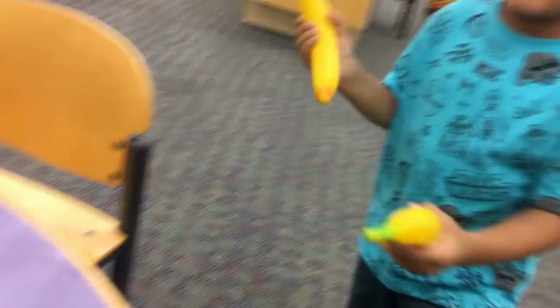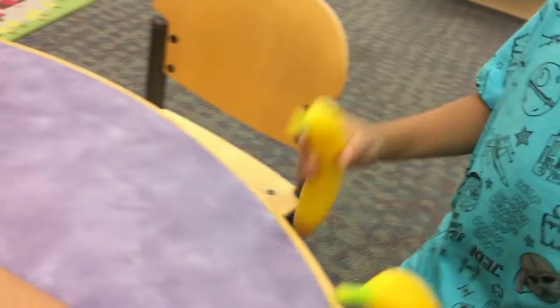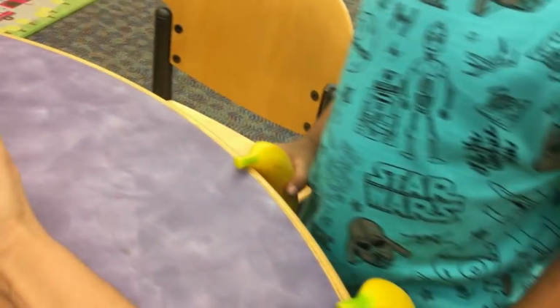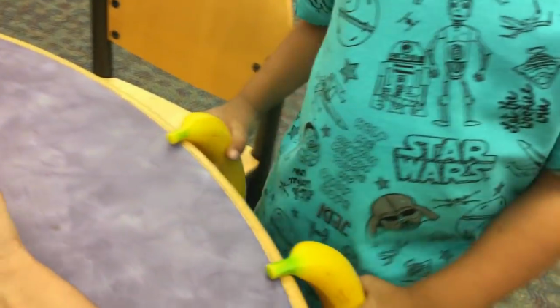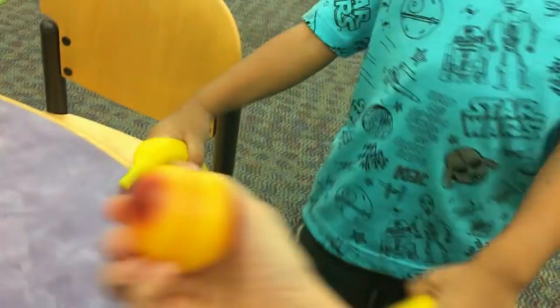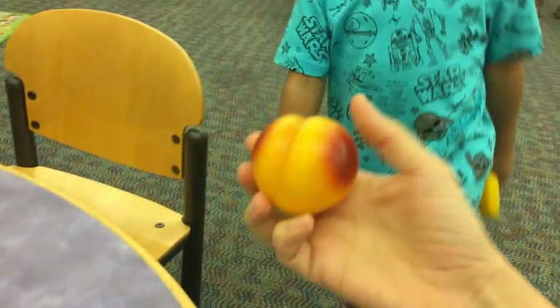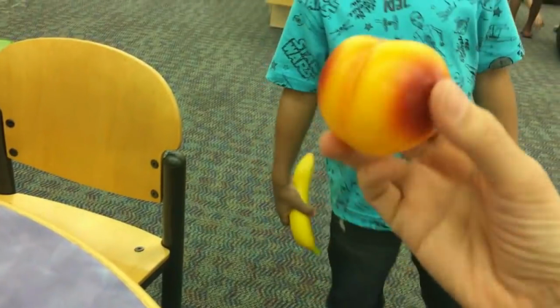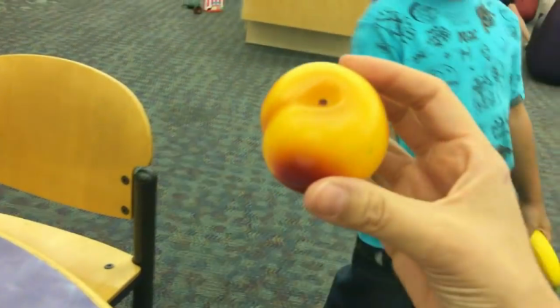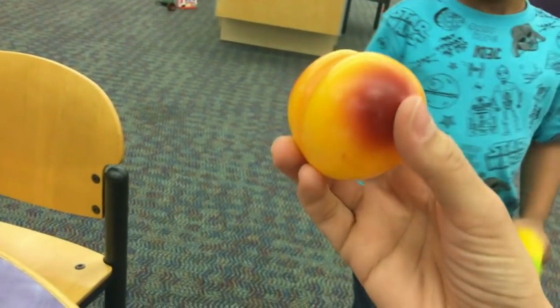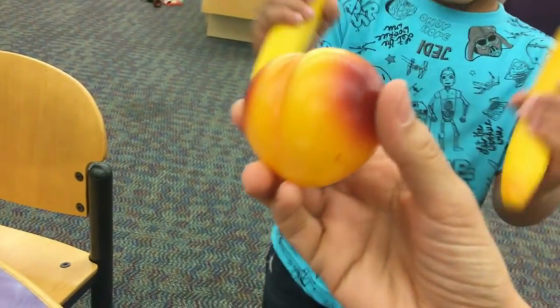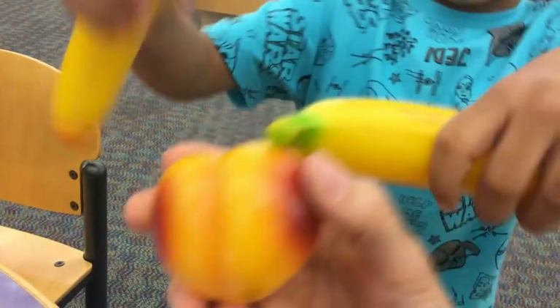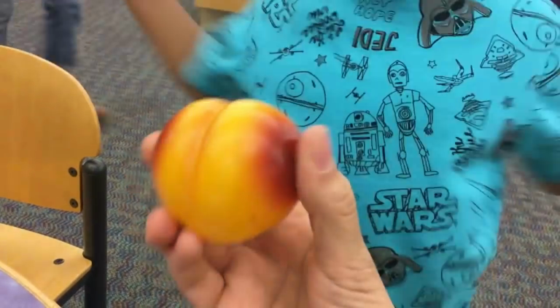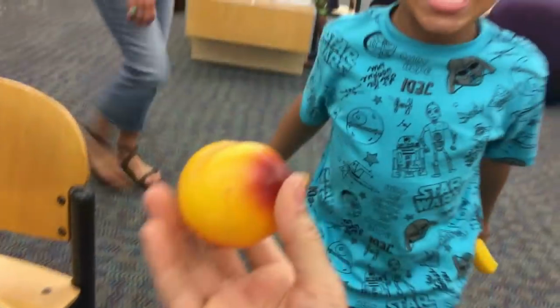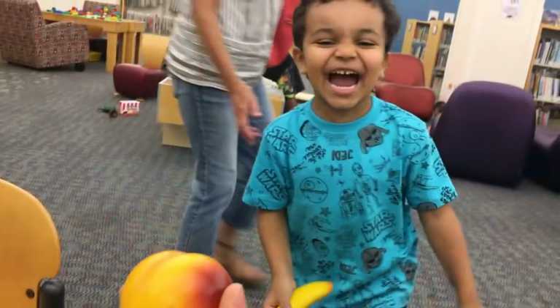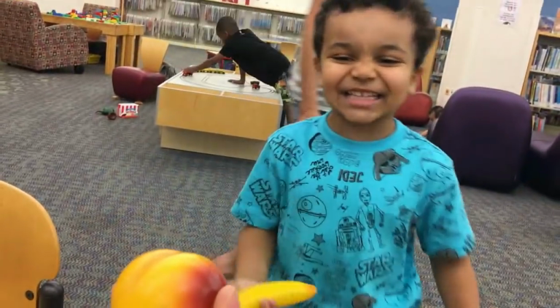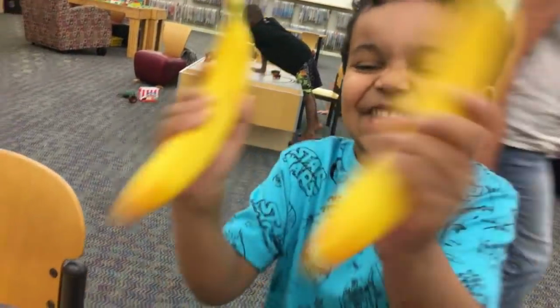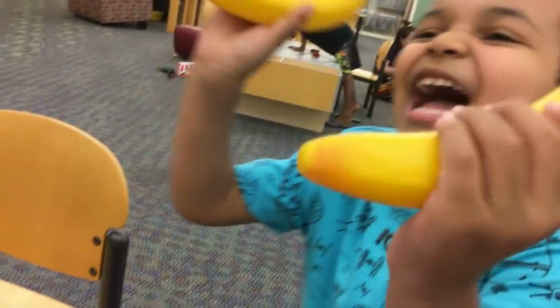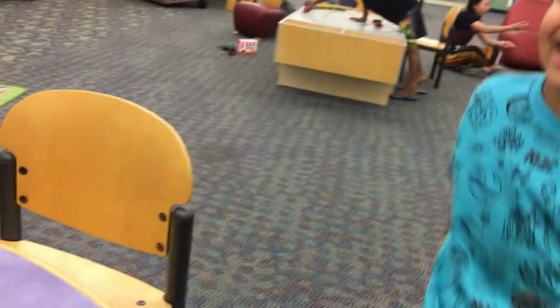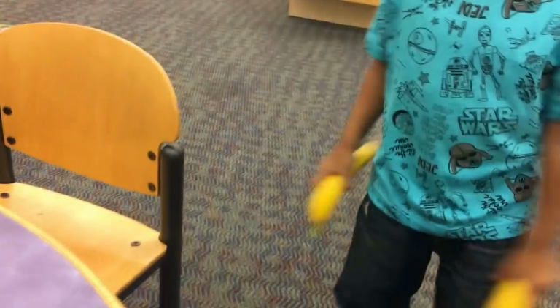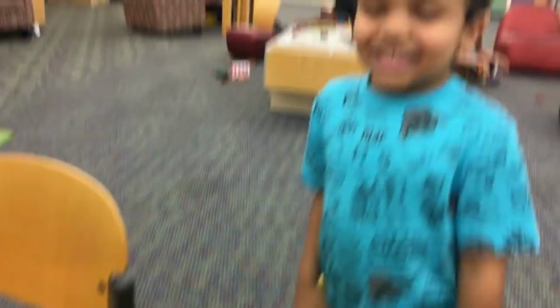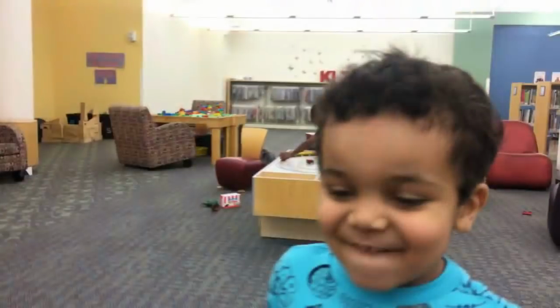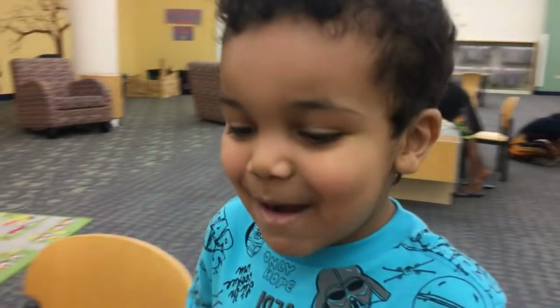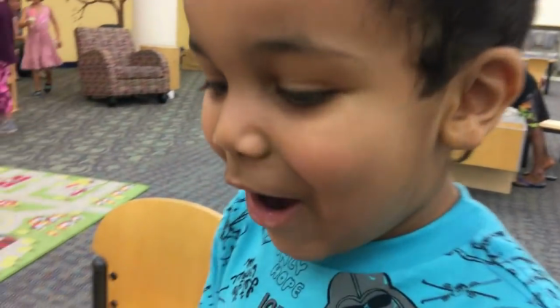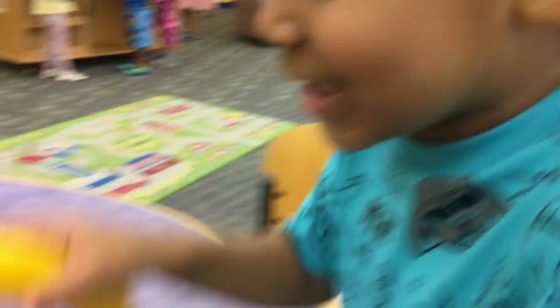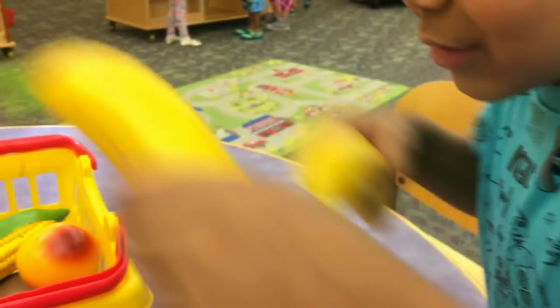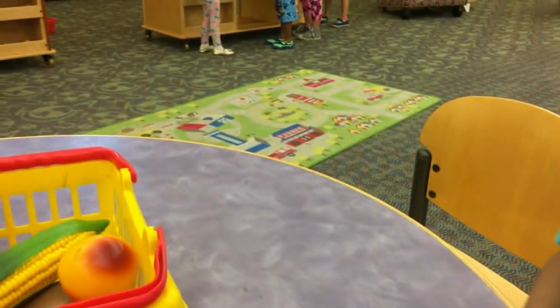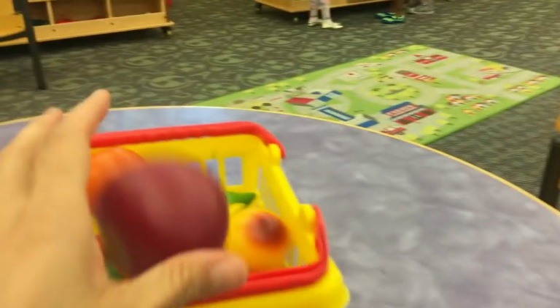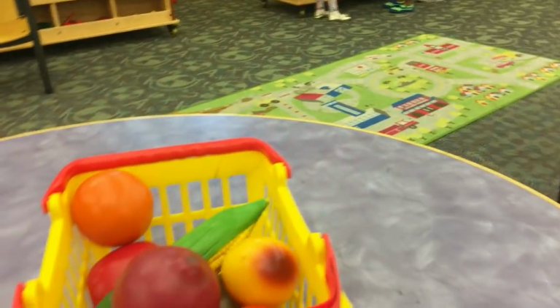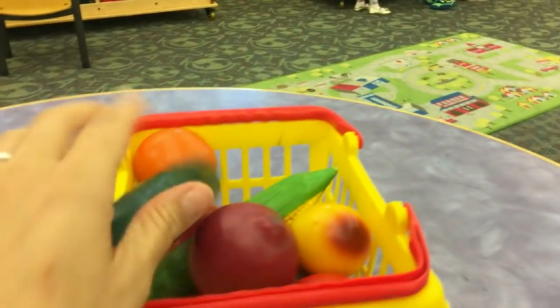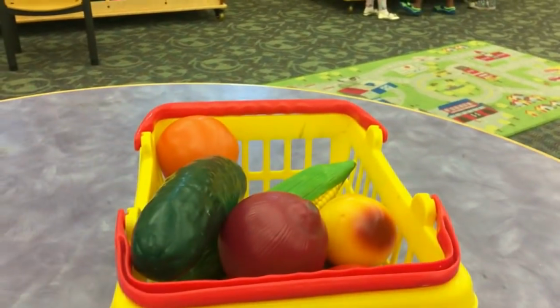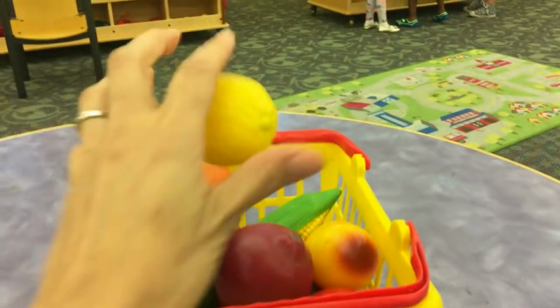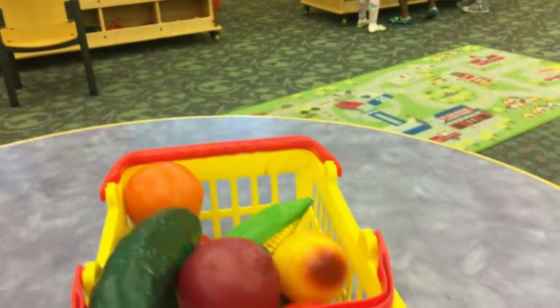And what's this? What is this? Neckering. Good job. You got all of these — throw them in the basket. How about we put them all in the basket and take it over there.